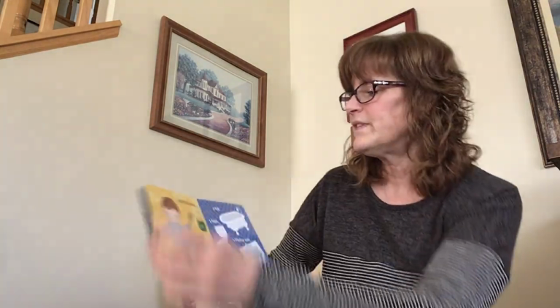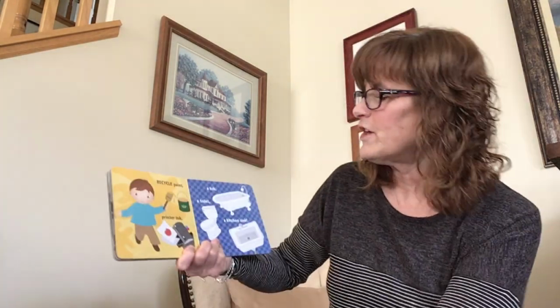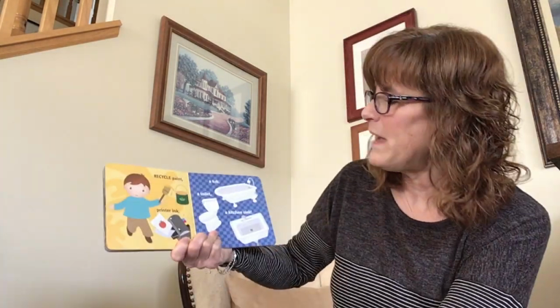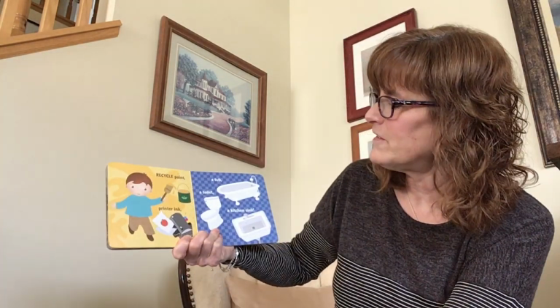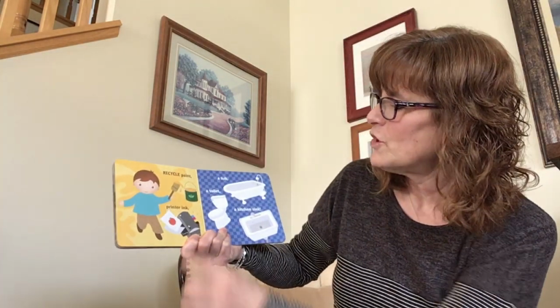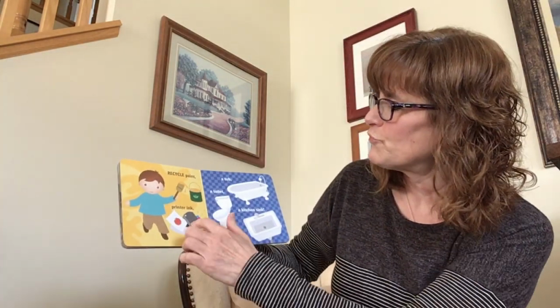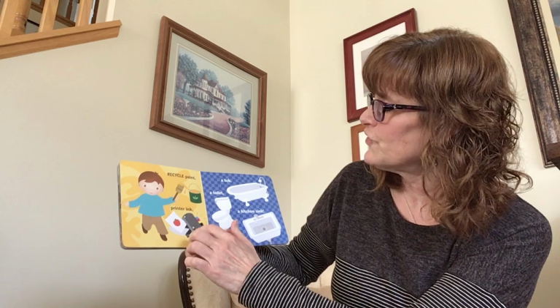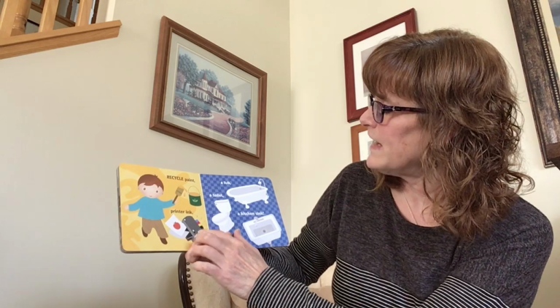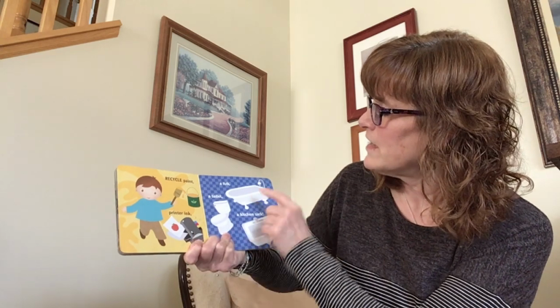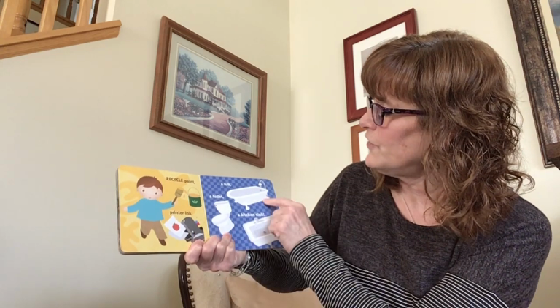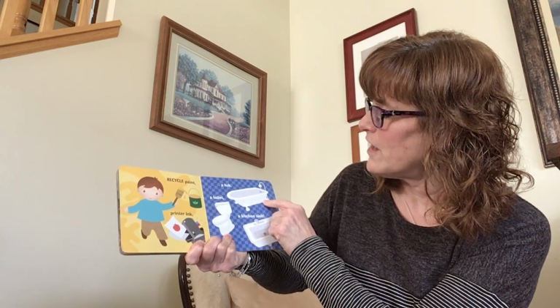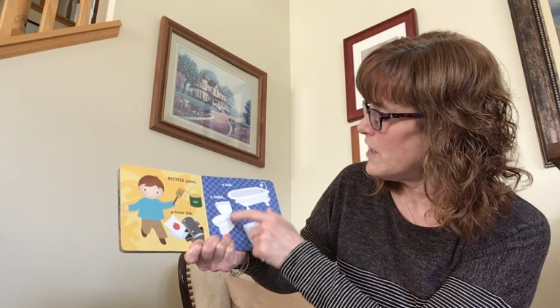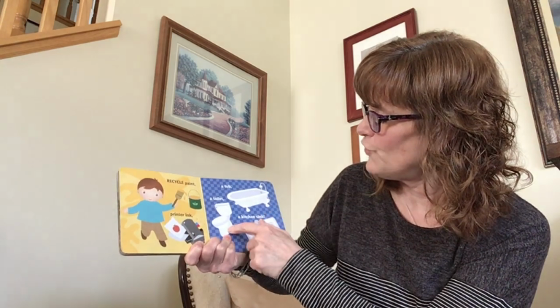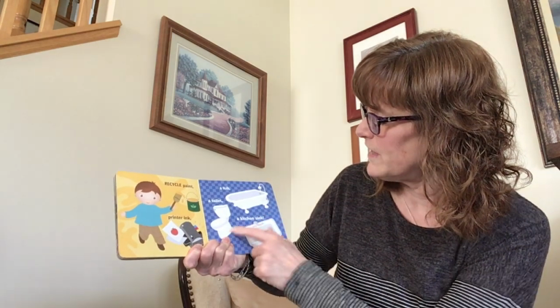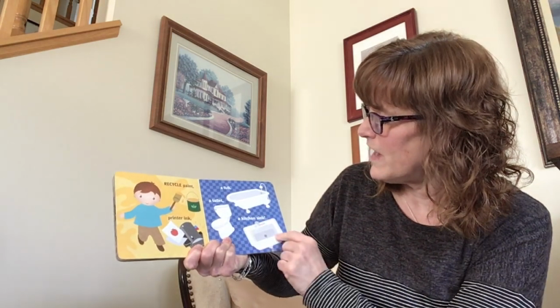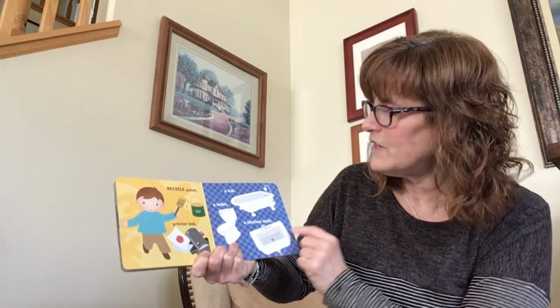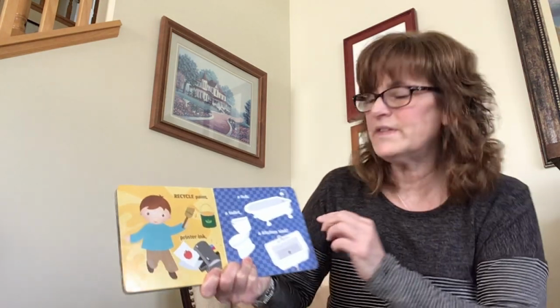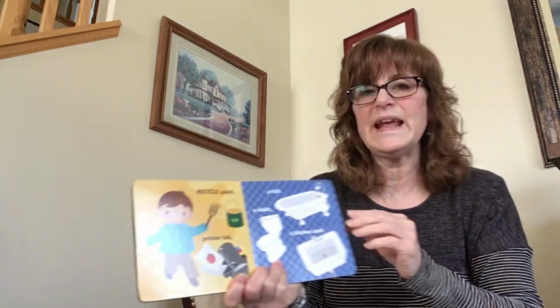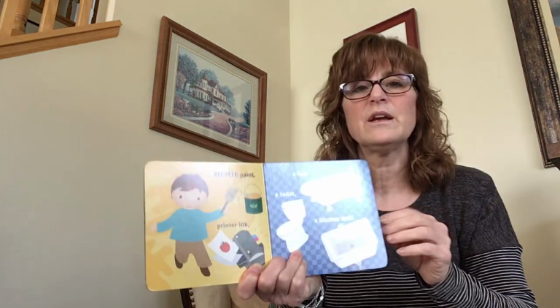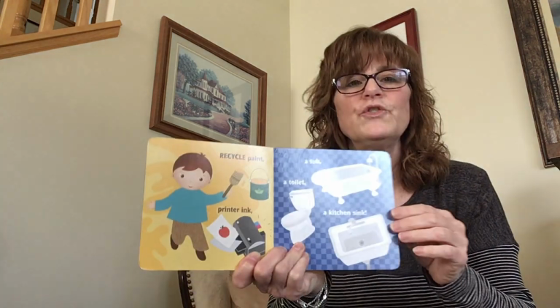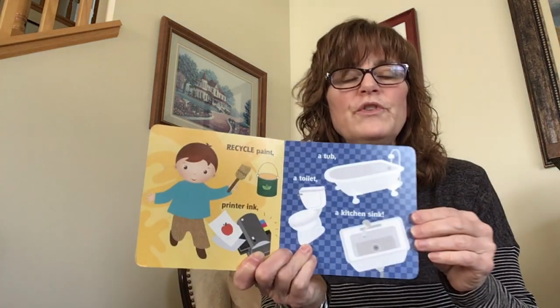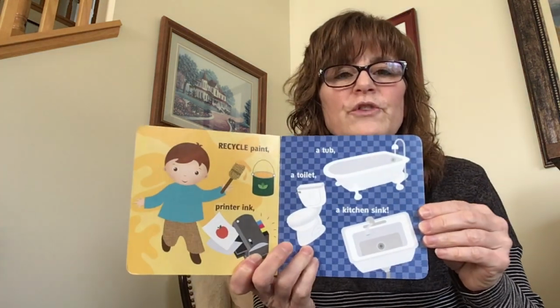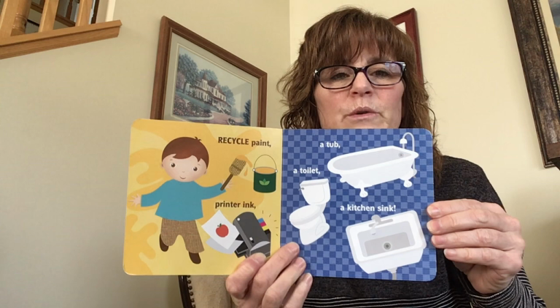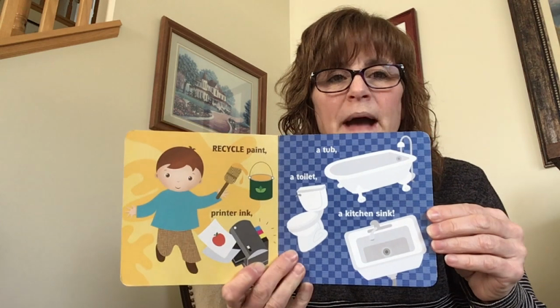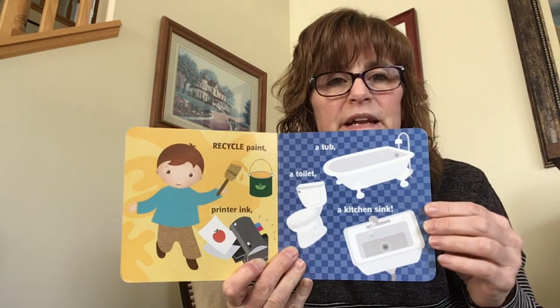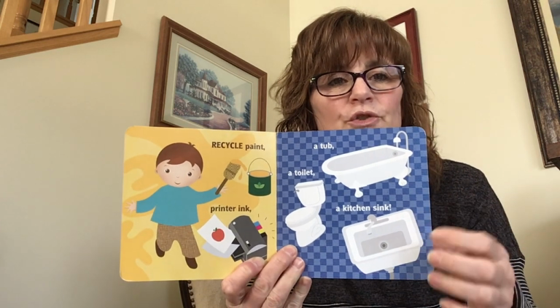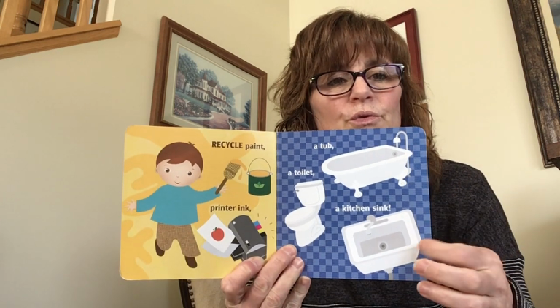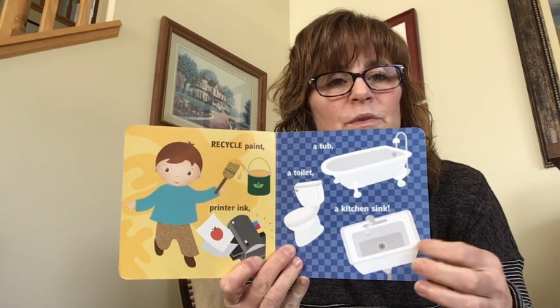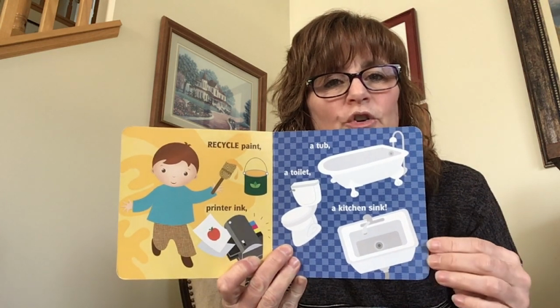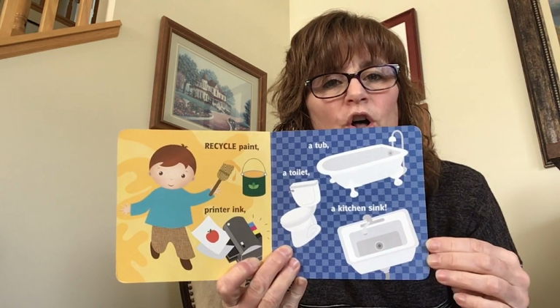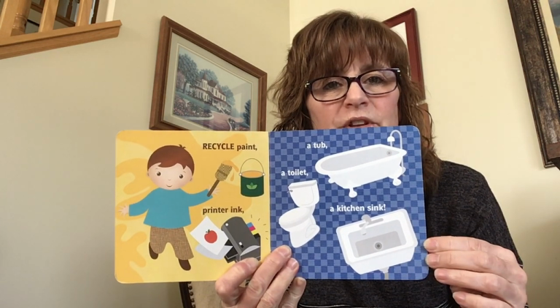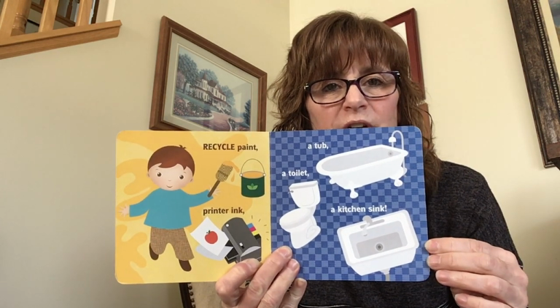Recycle paint. Printer ink. A tub. A toilet. A kitchen sink. So if you are doing remodeling, you can recycle all of this stuff.